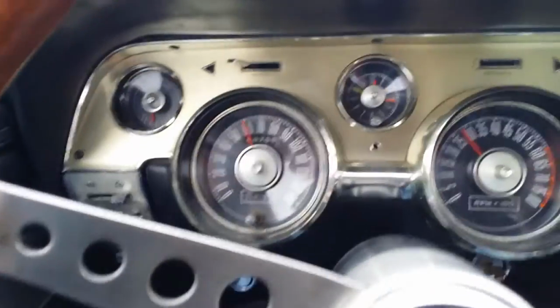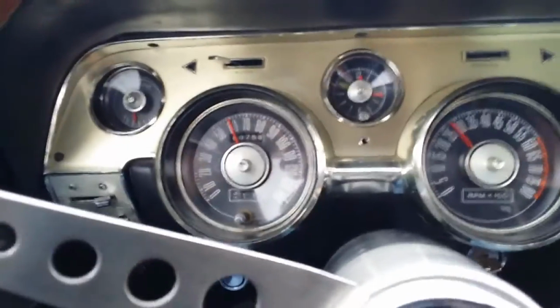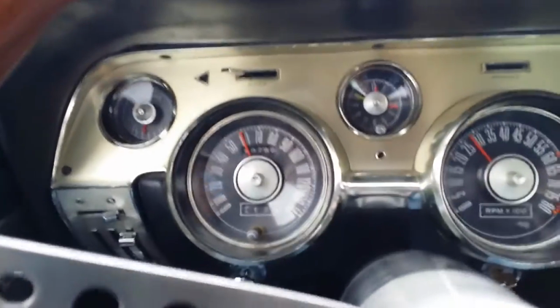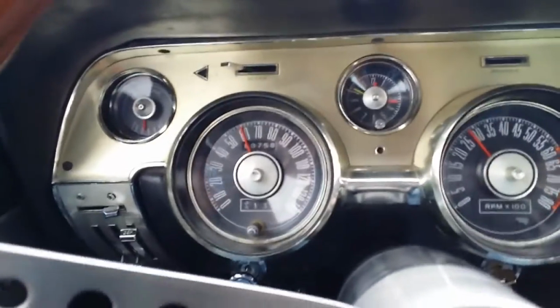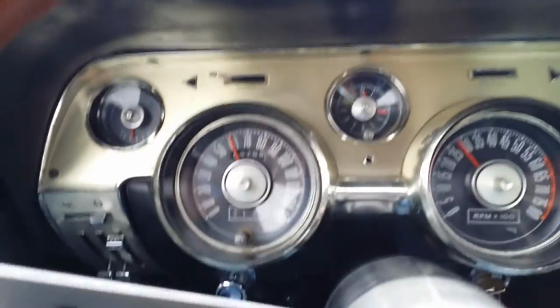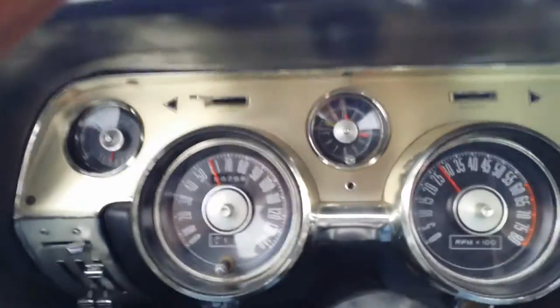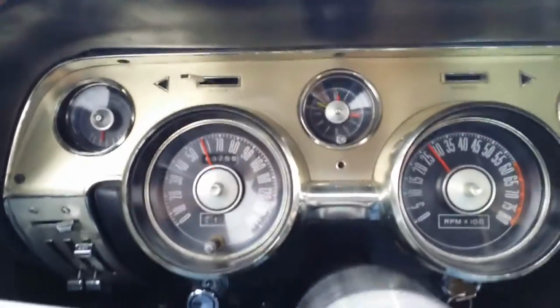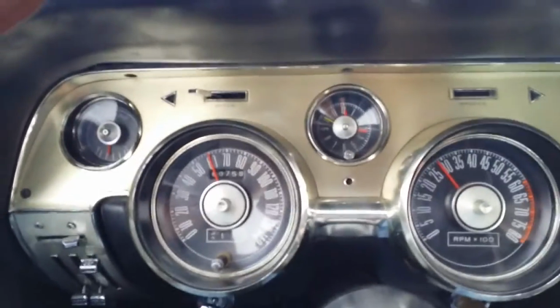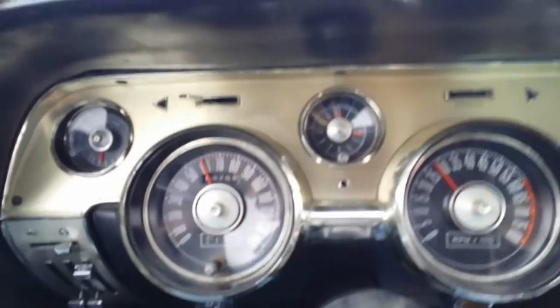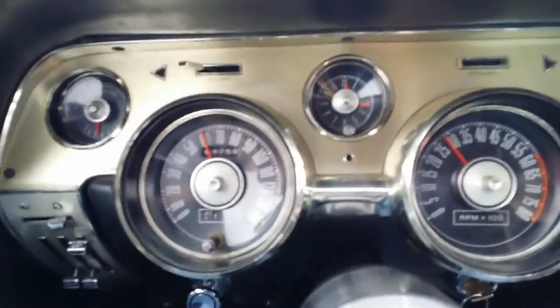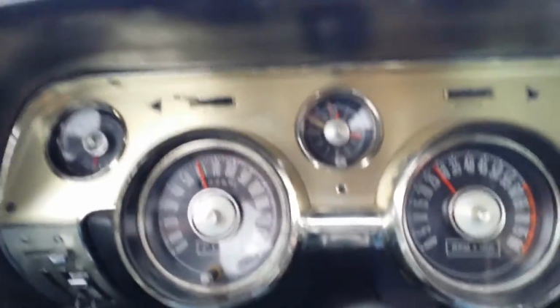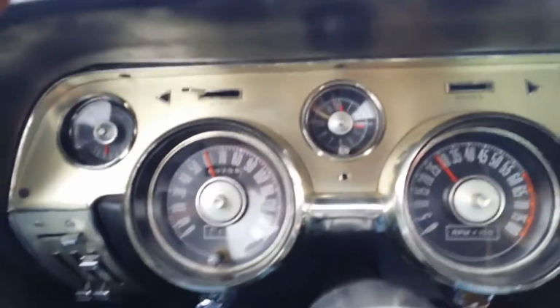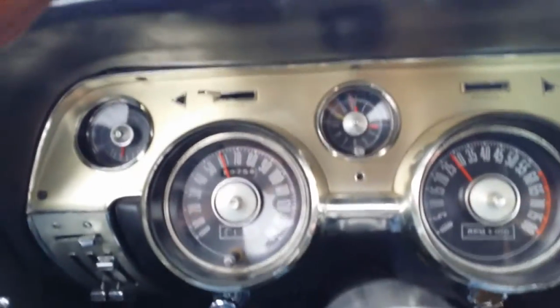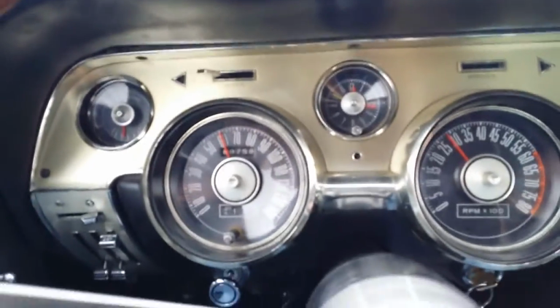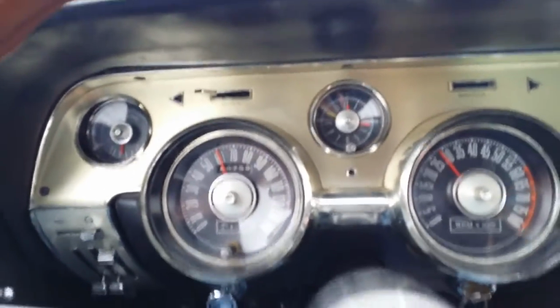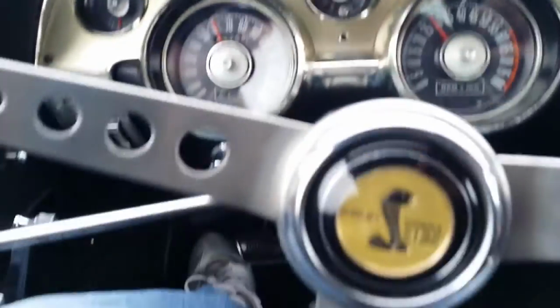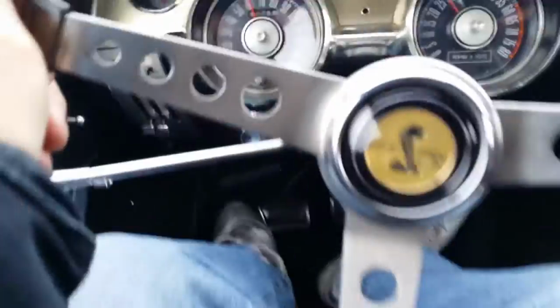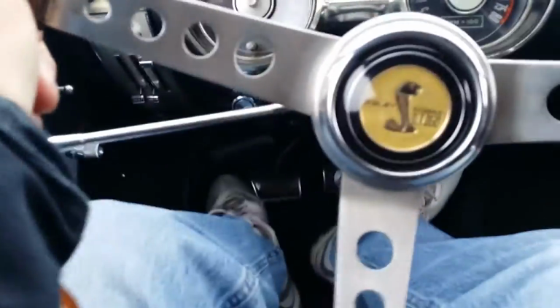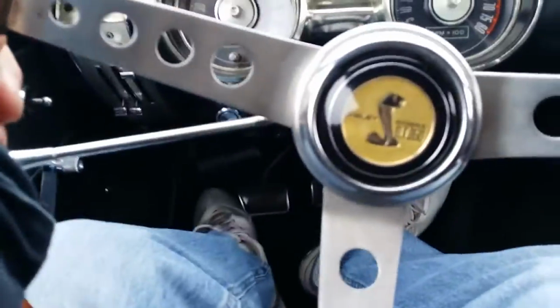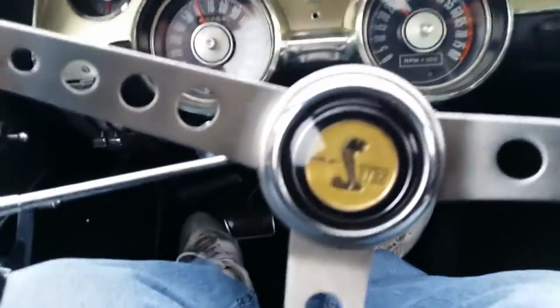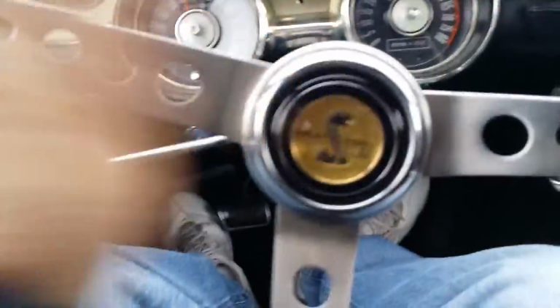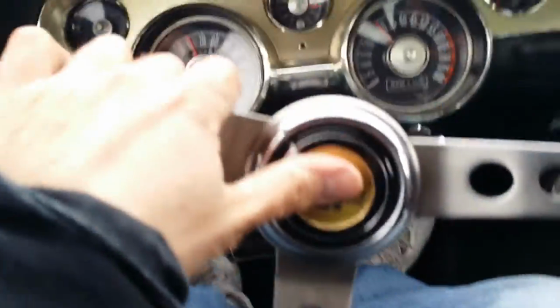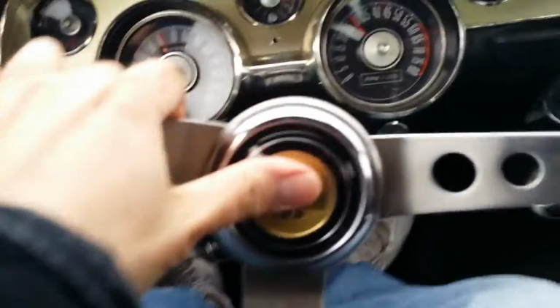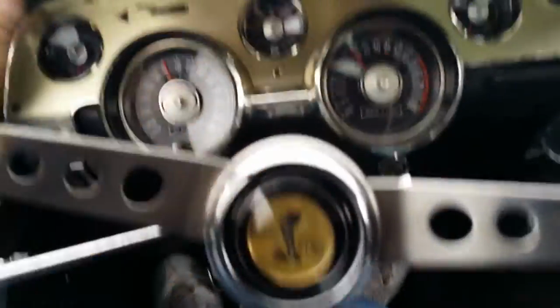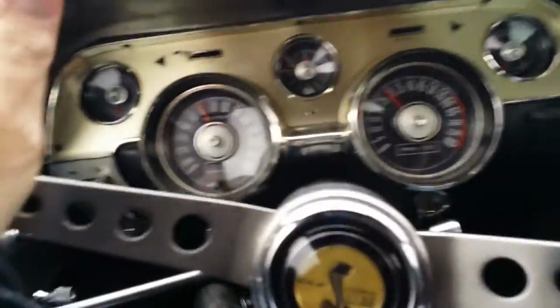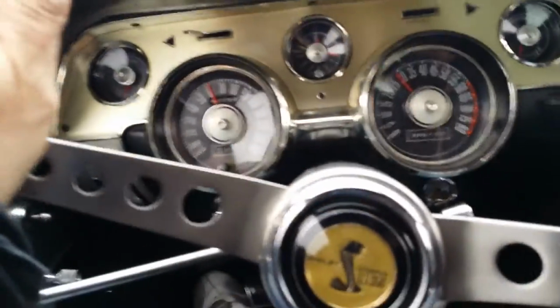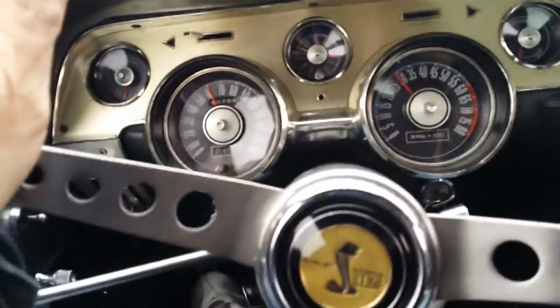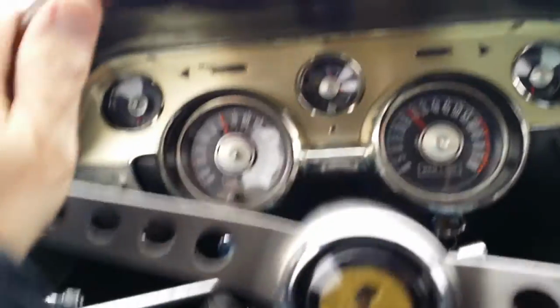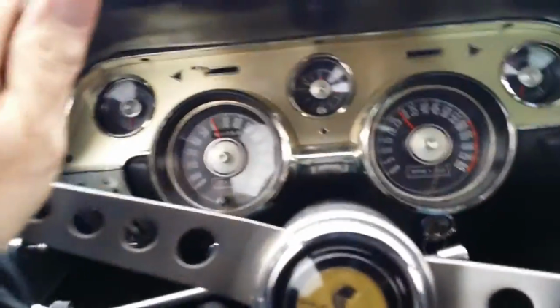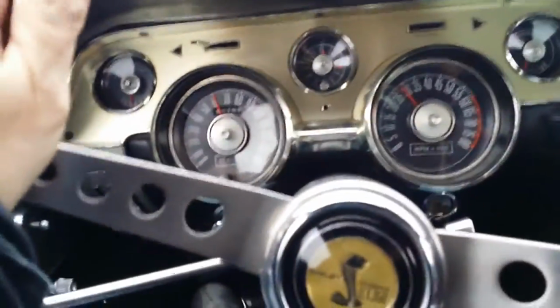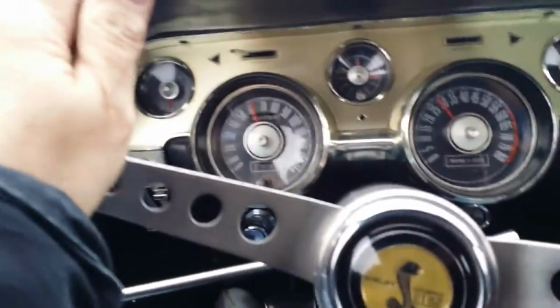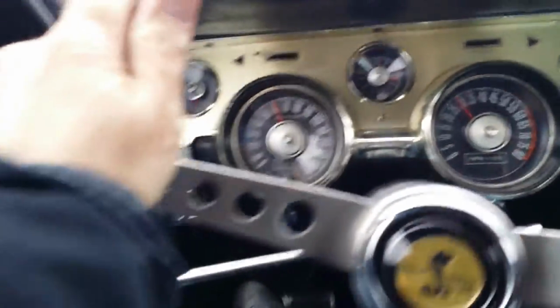A little bit of heat action. Clock isn't working — can't blame that one, I guess. The horn appears to be inoperative, but the turn signals and headlights are functioning, tail lights are functioning.